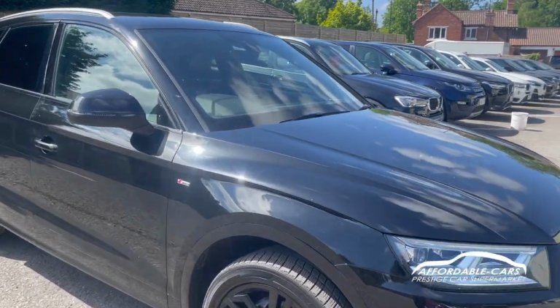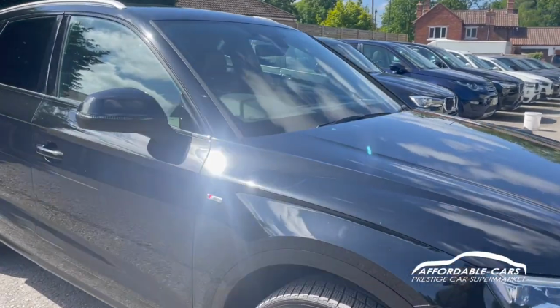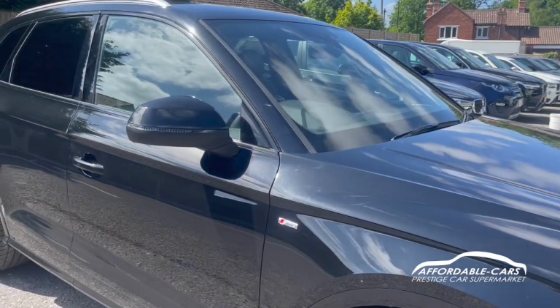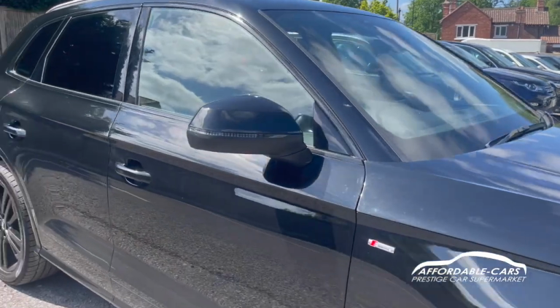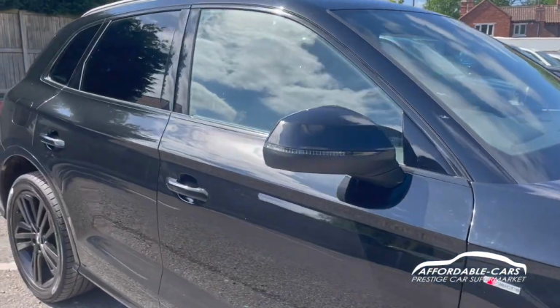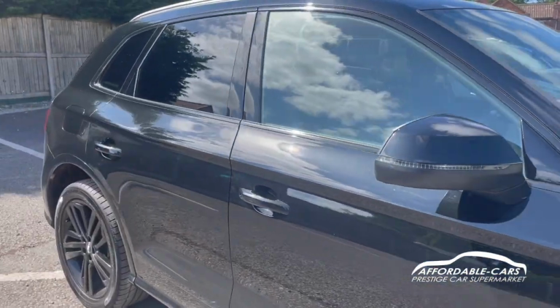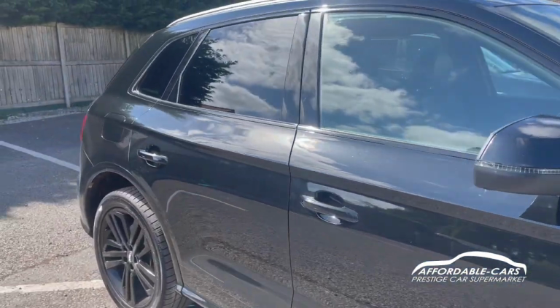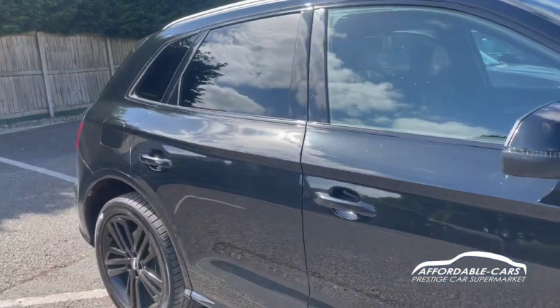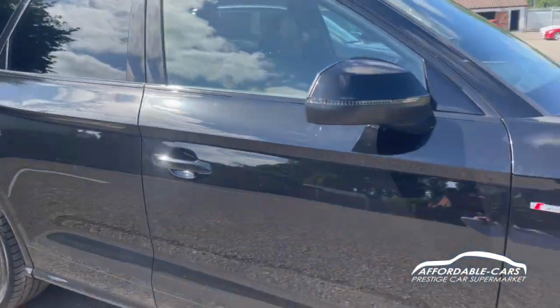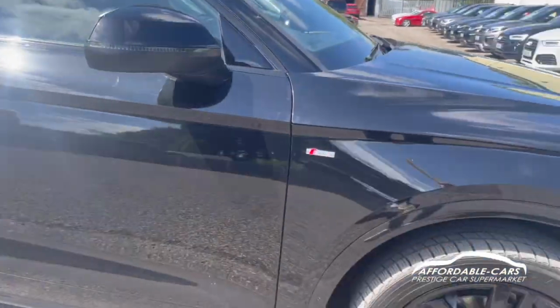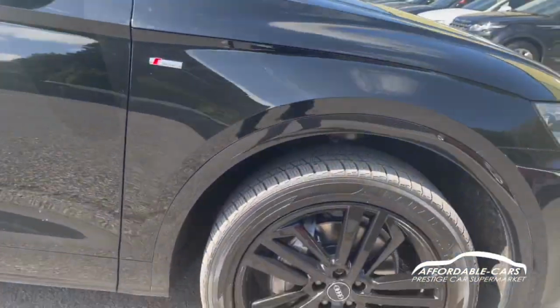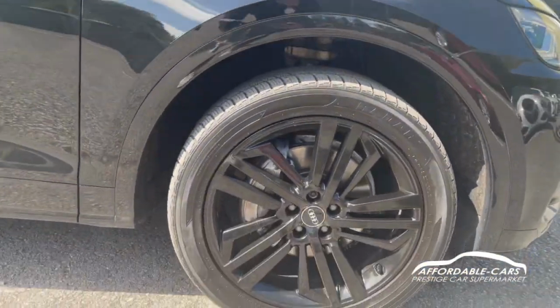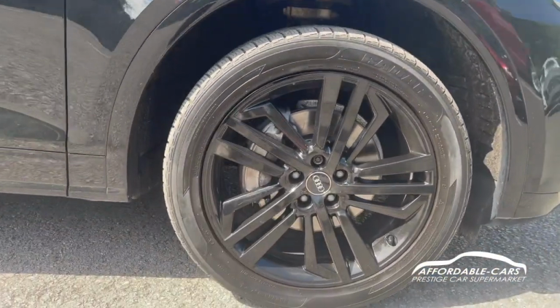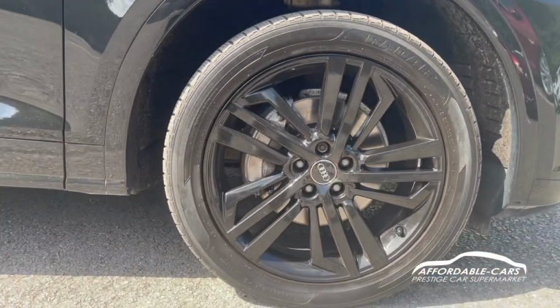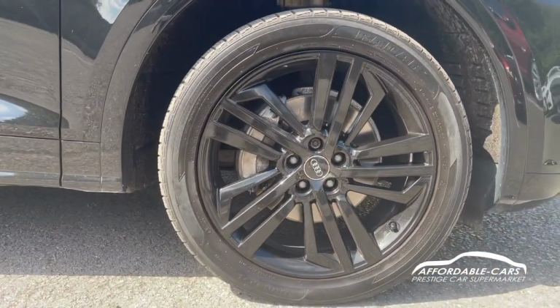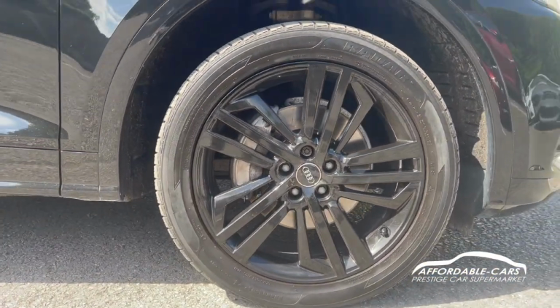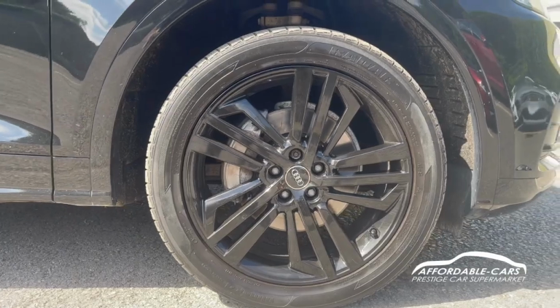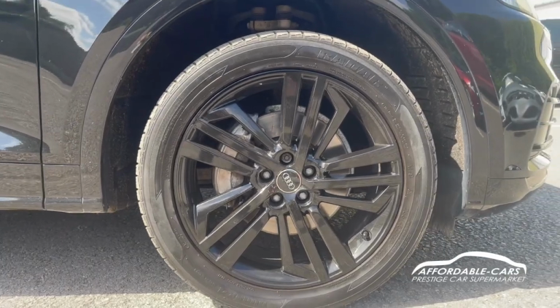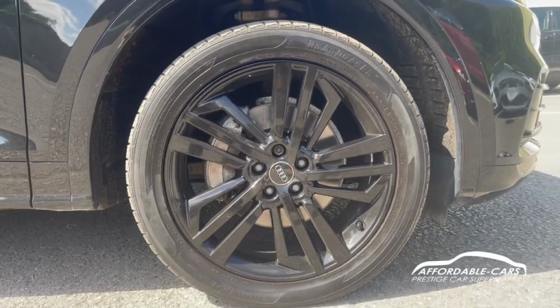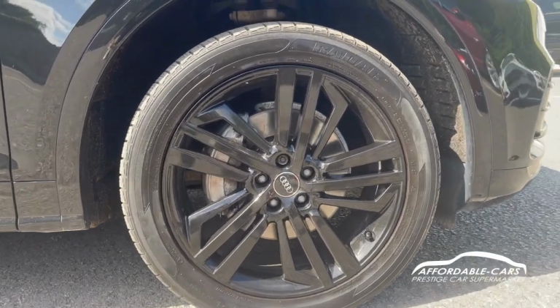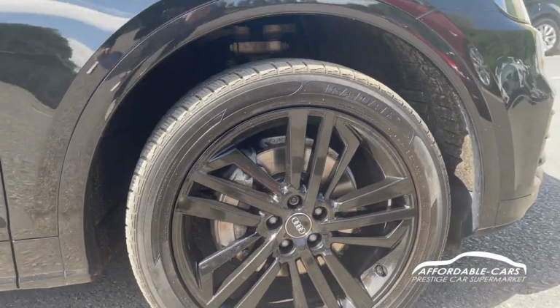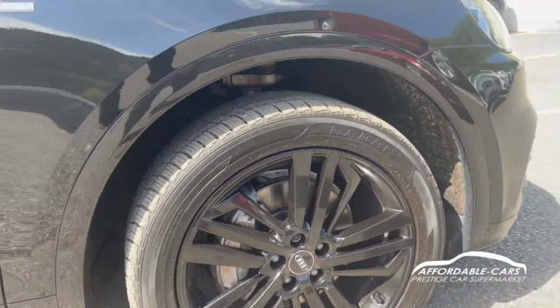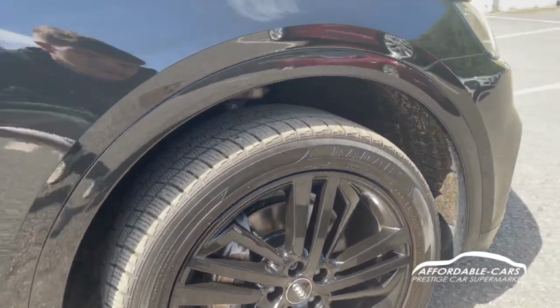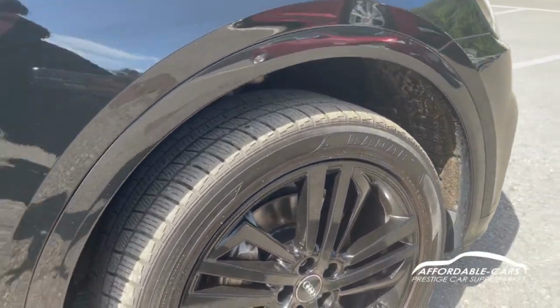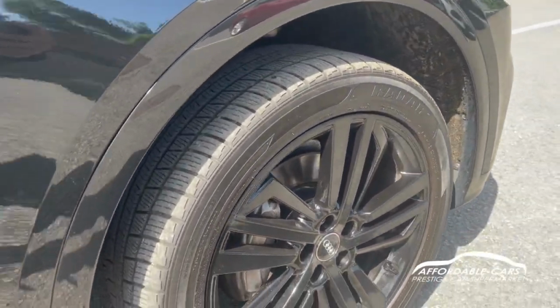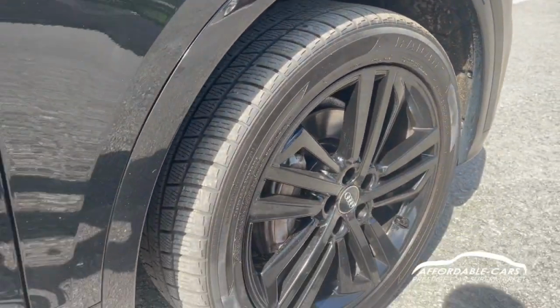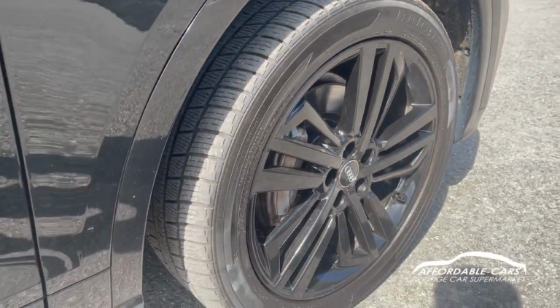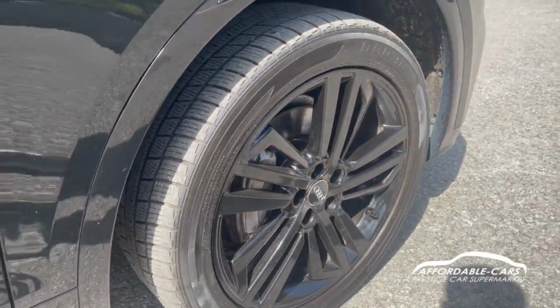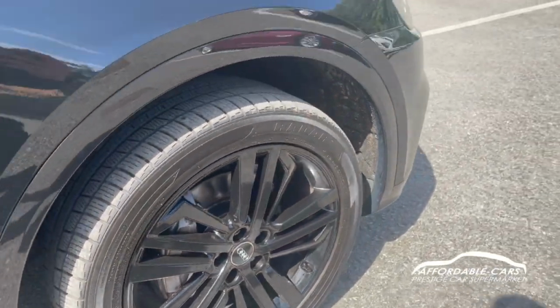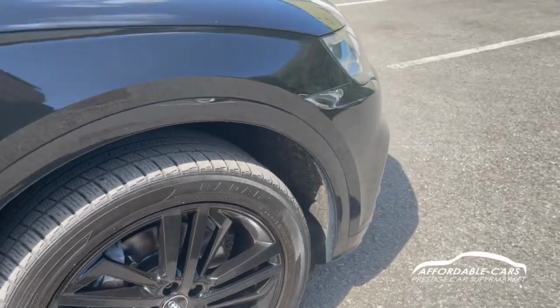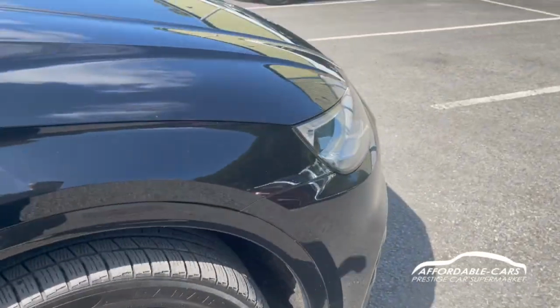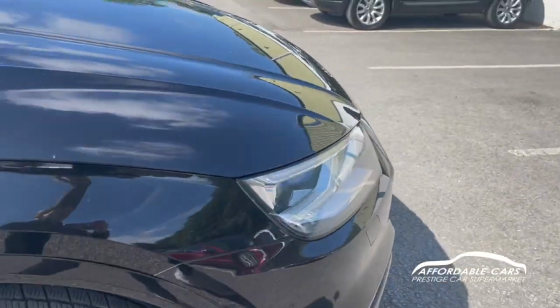As you can tell, lovely paintwork — looks great. If we go down to the alloys, these are the 20-inch tri-spoke alloys finished in black, which looks absolutely gorgeous. Really nice colorway and good paintwork as well.